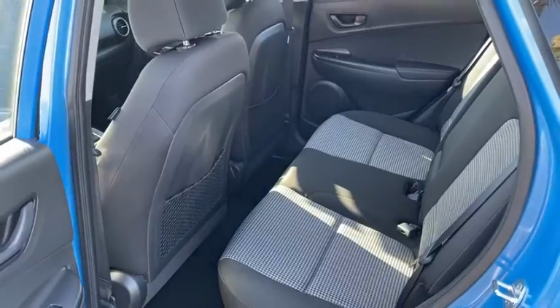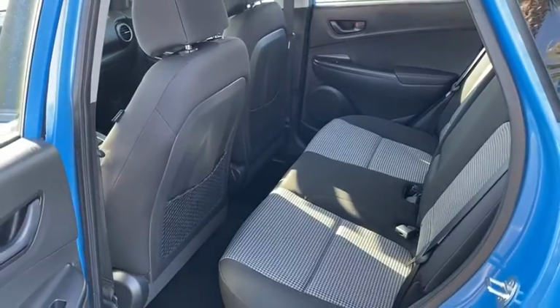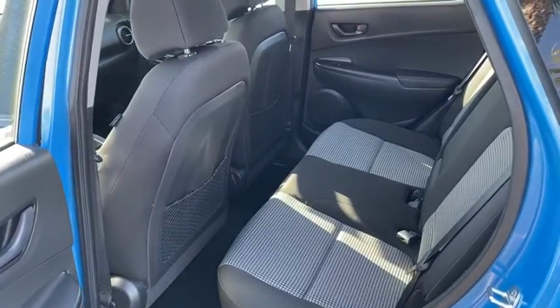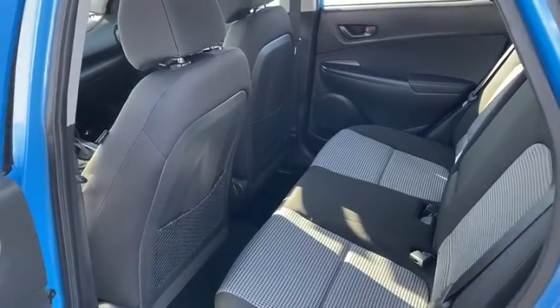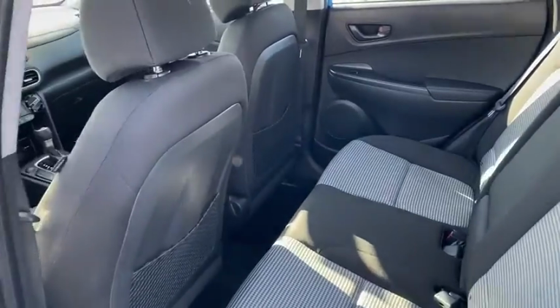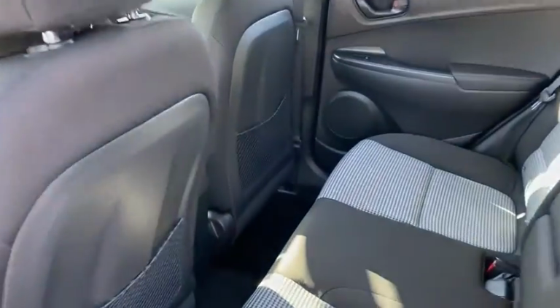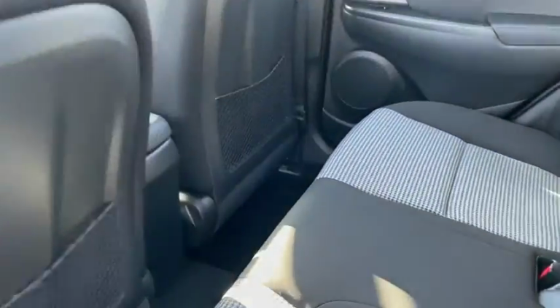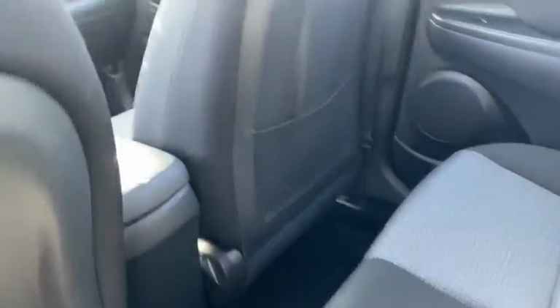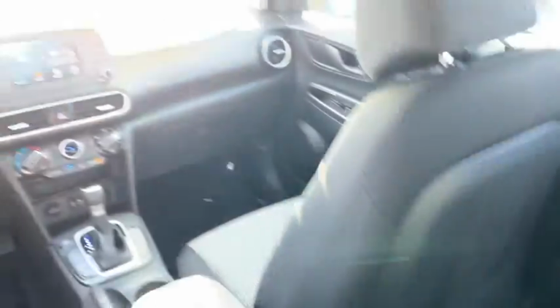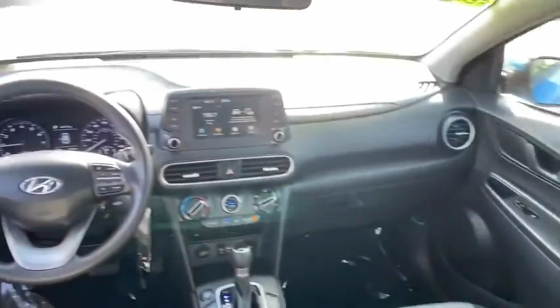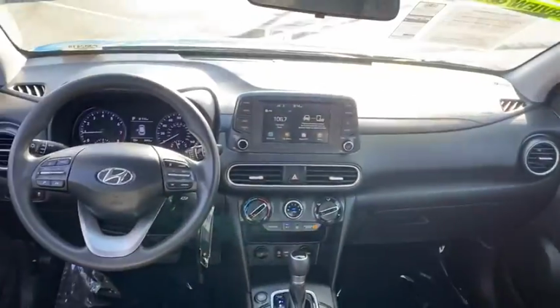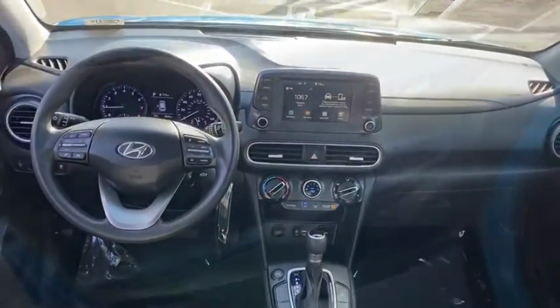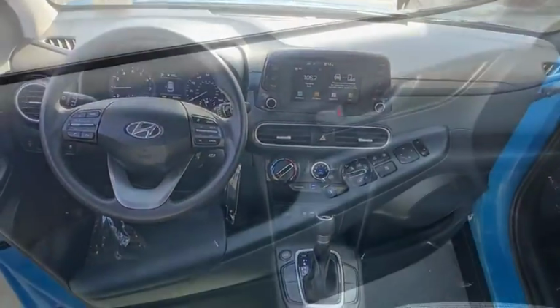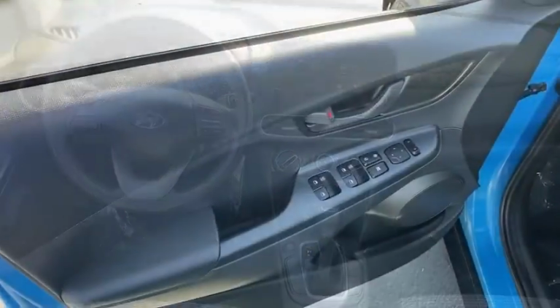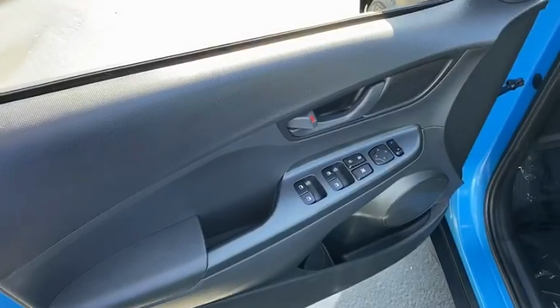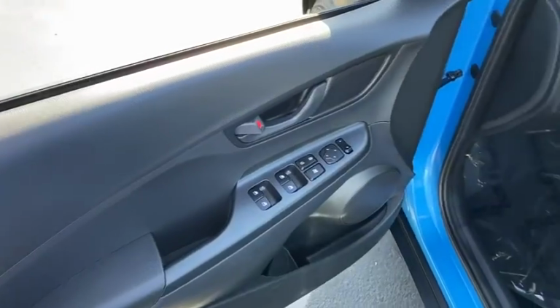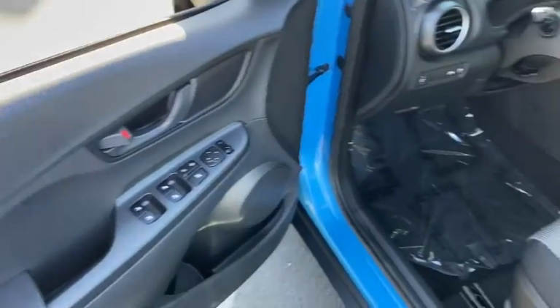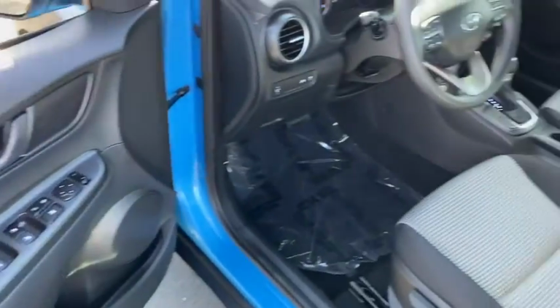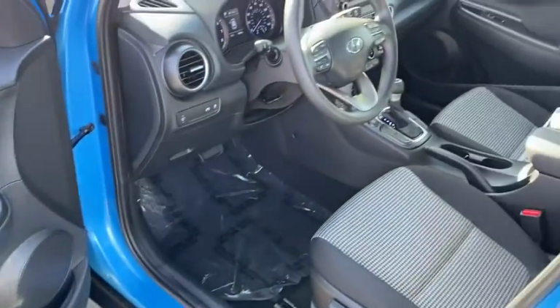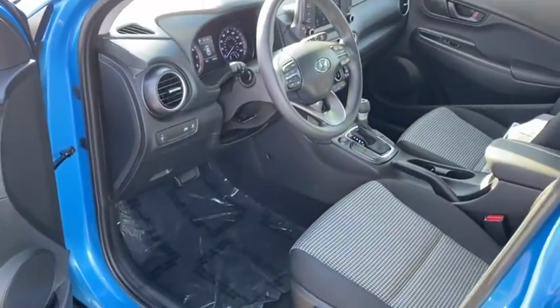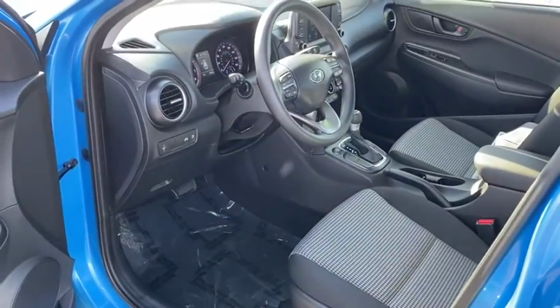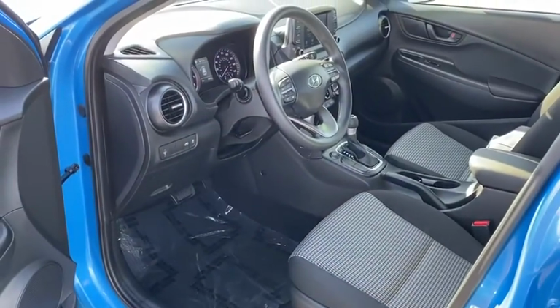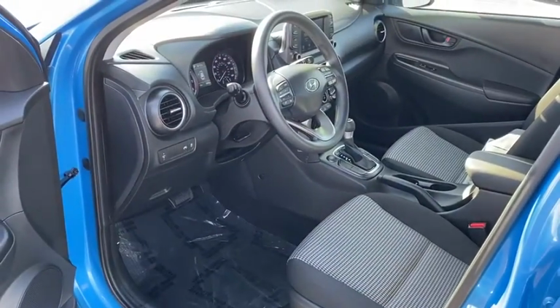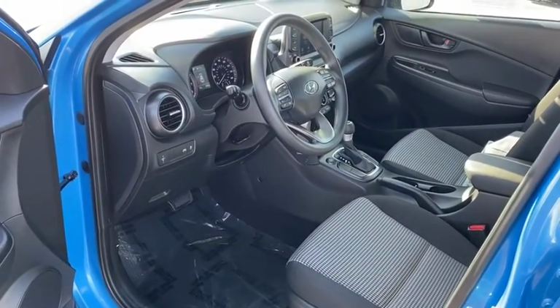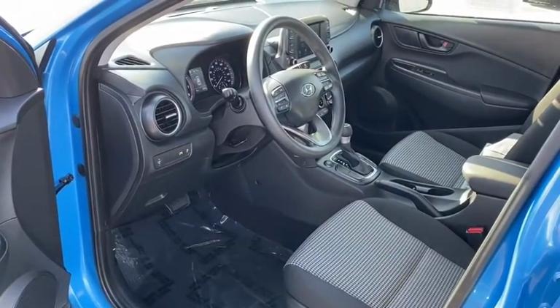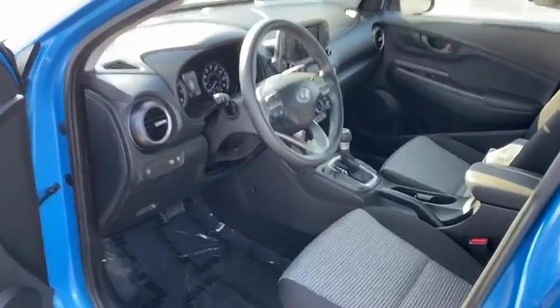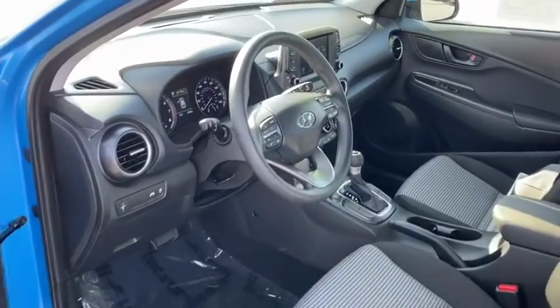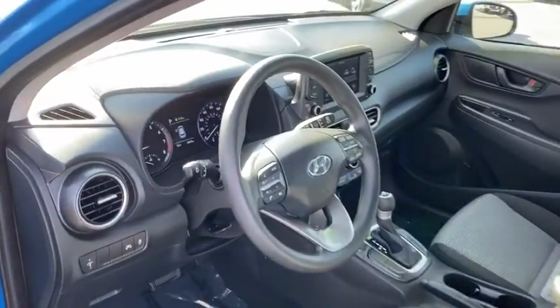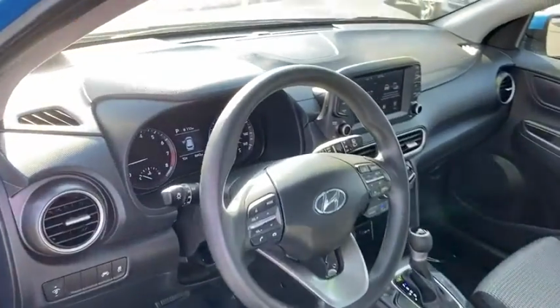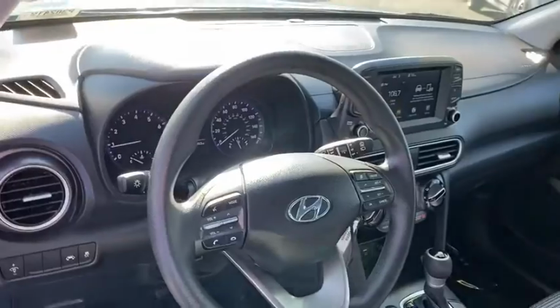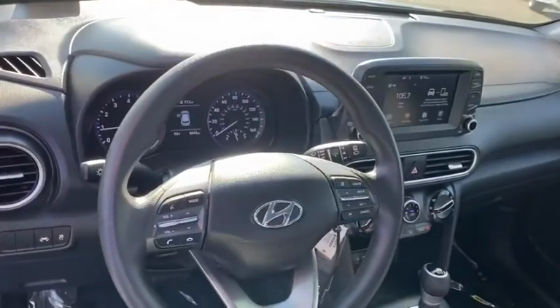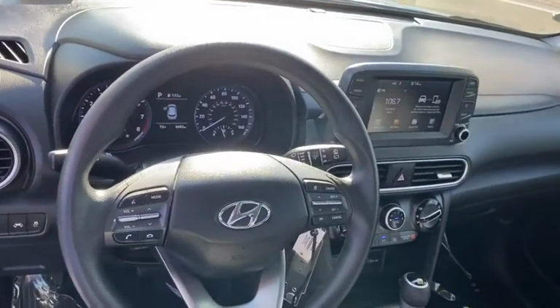Front wheel drive, power door locks, MP3 playback stereo, trip computer, security system, bucket seats, child safety locks, power windows, daytime running lights.